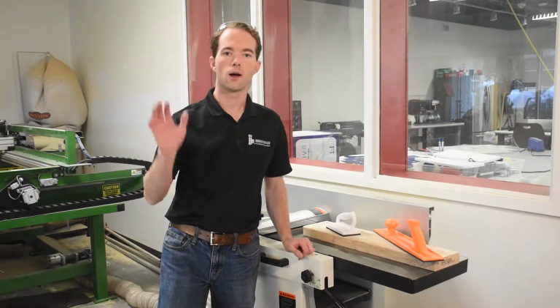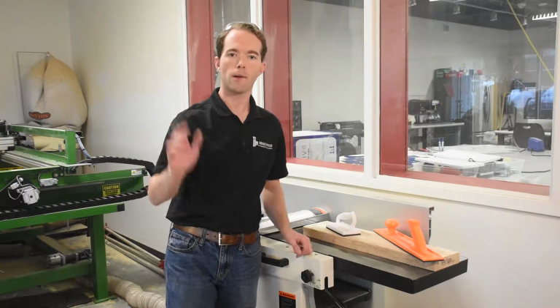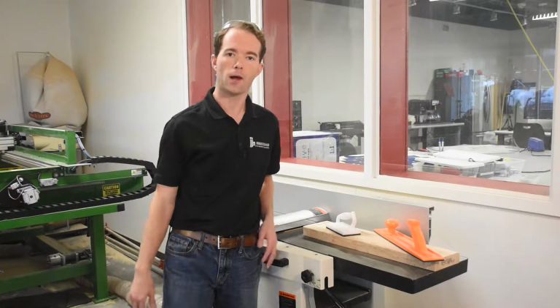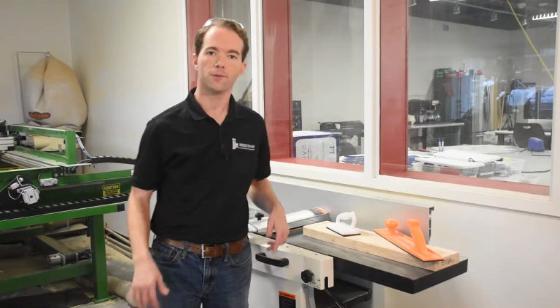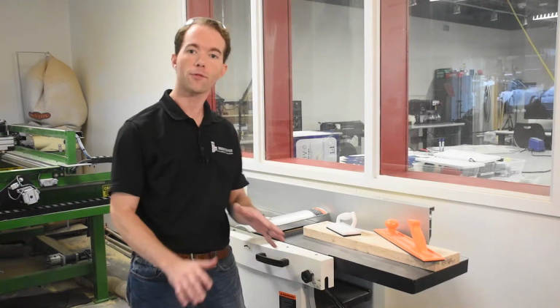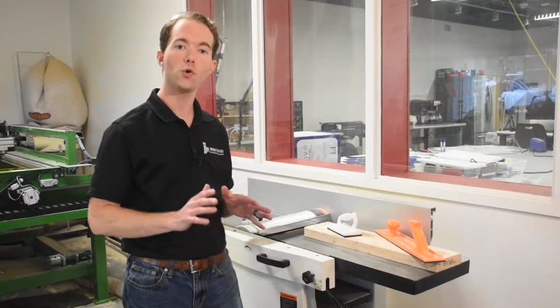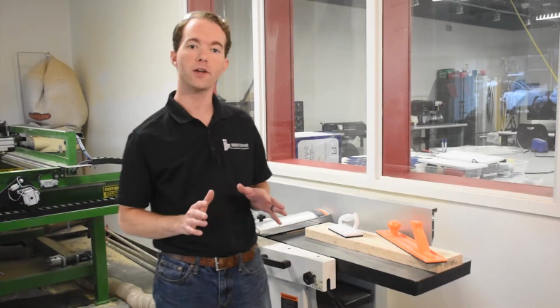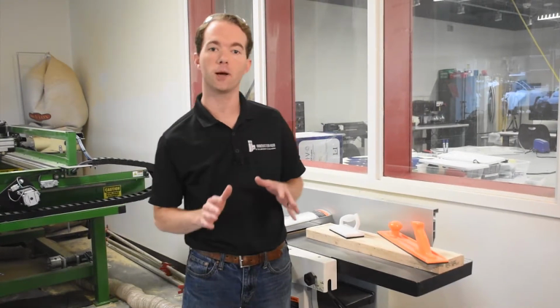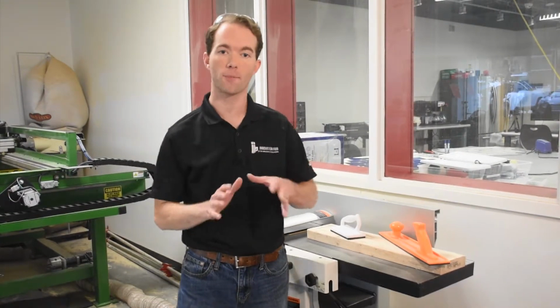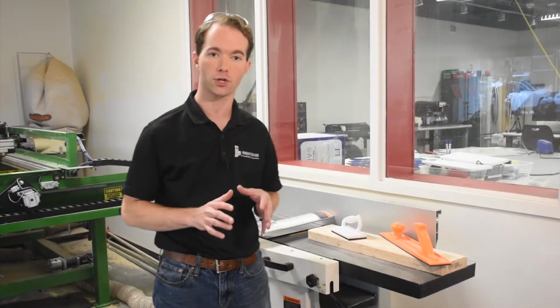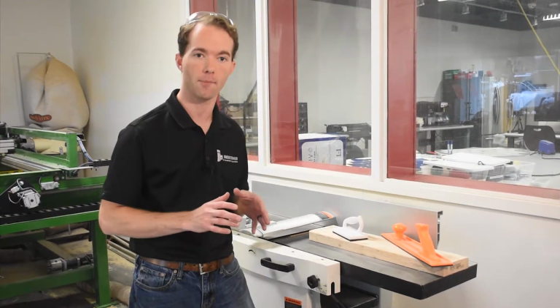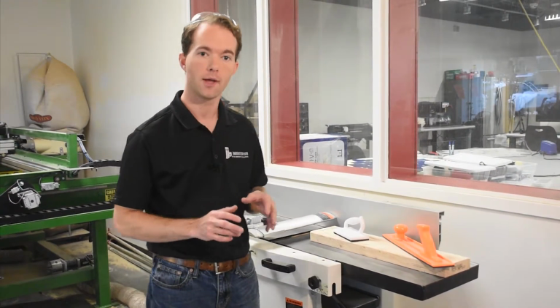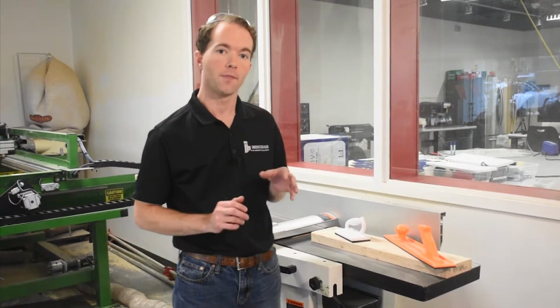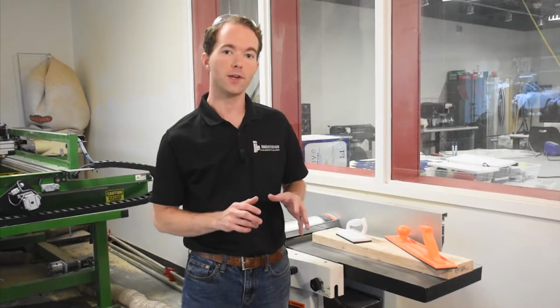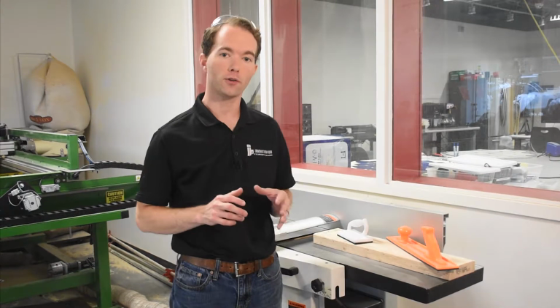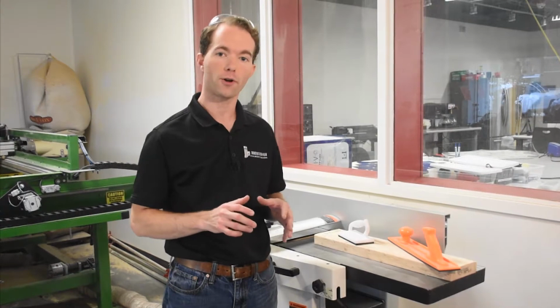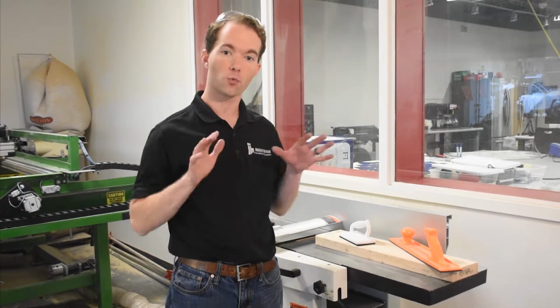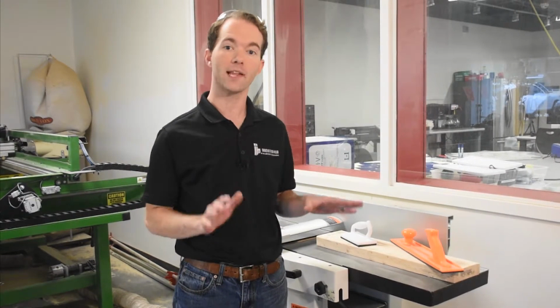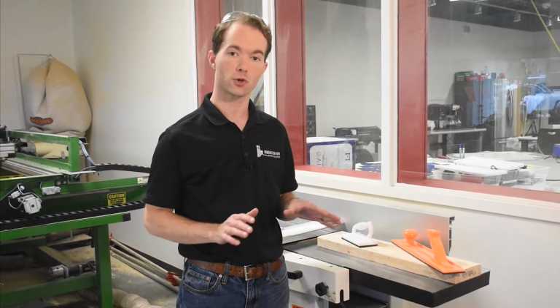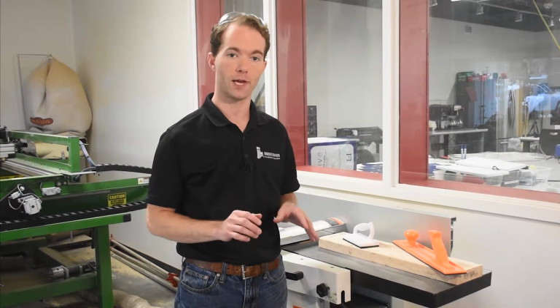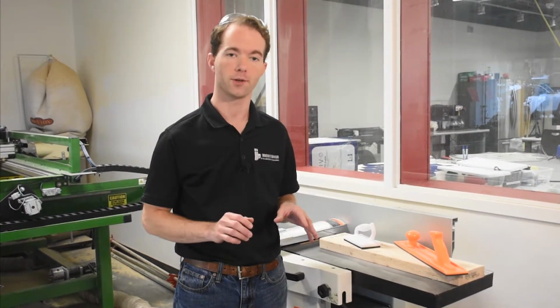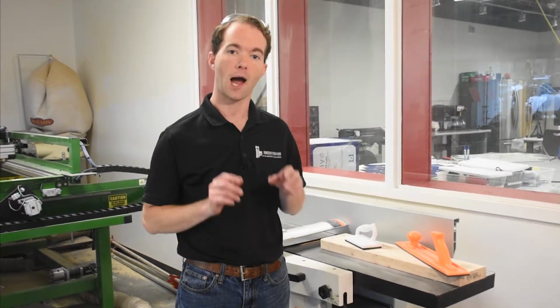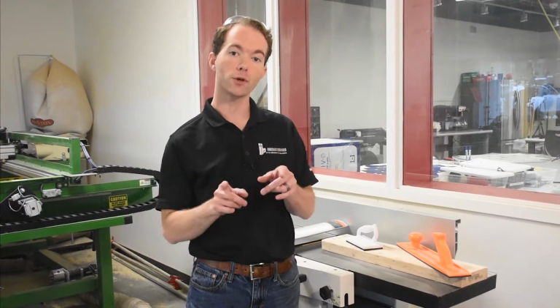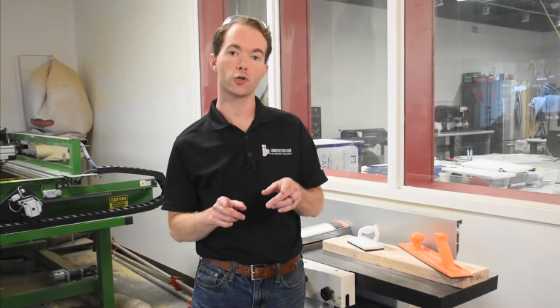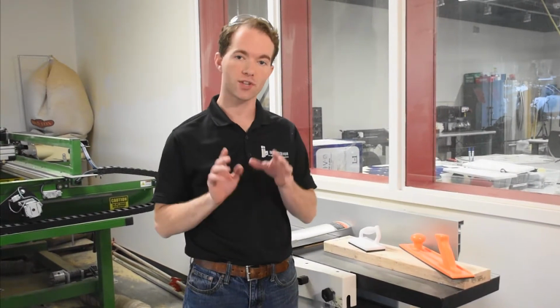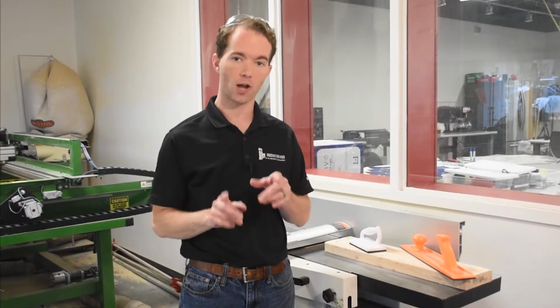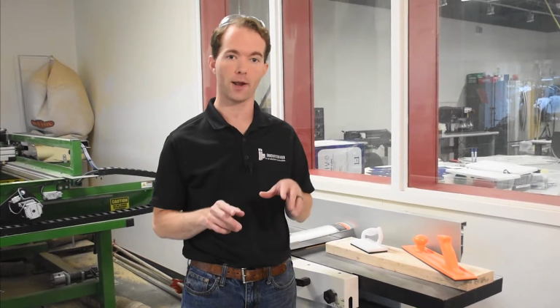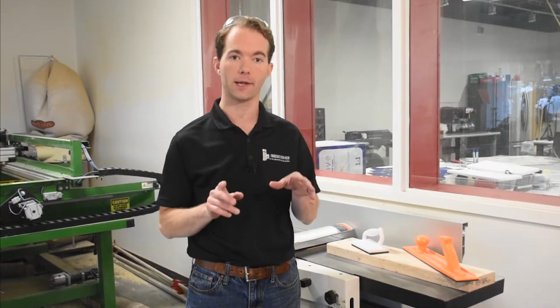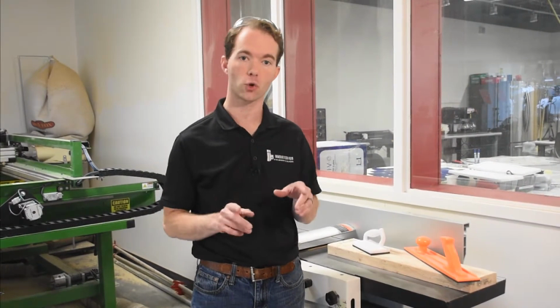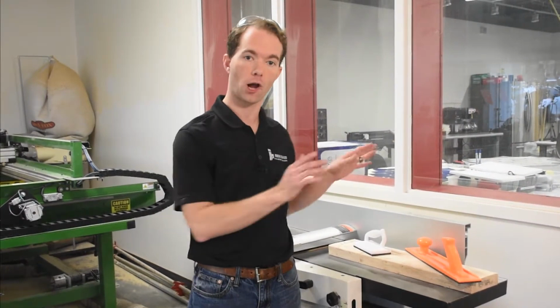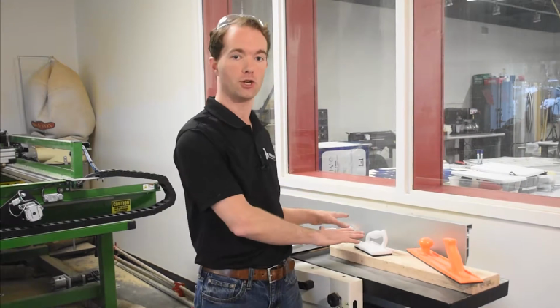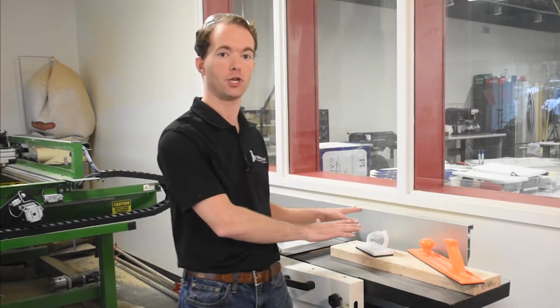Hi, I'm Mike Thompson, here at the OU Innovation Hub's Fabrication Lab. This video is part of the Red Level Certification. I'm going to show you how to safely operate the planar joiner combination machine.